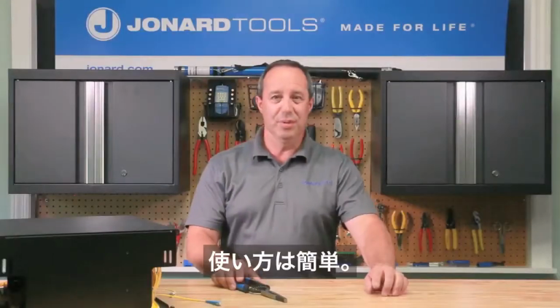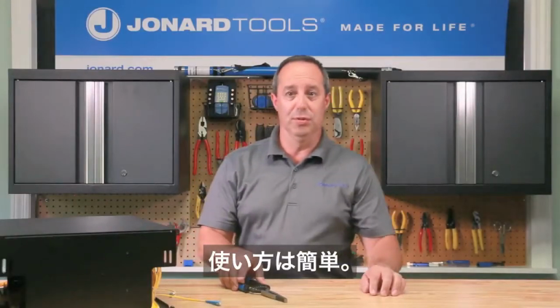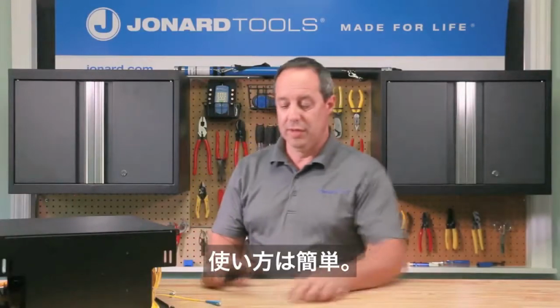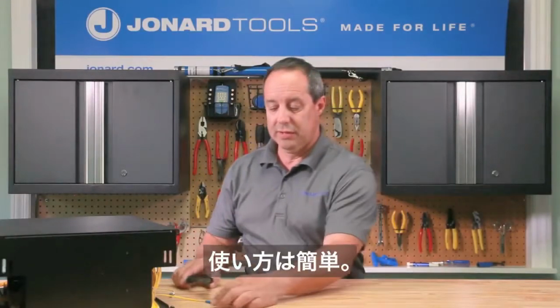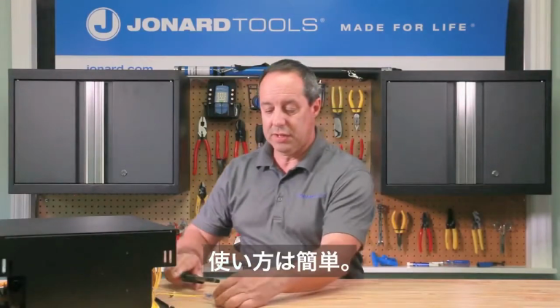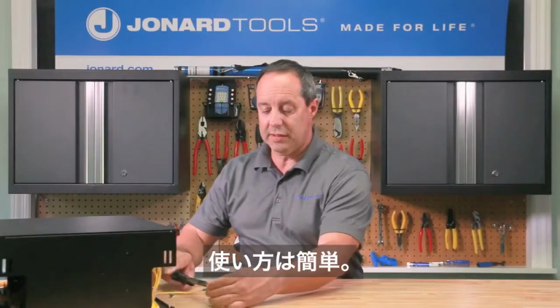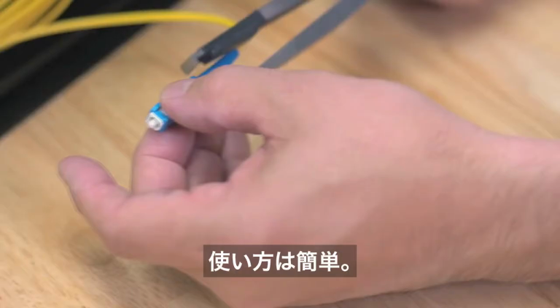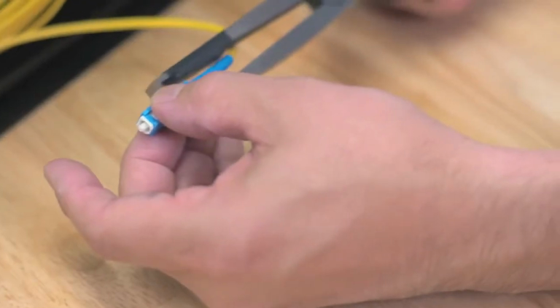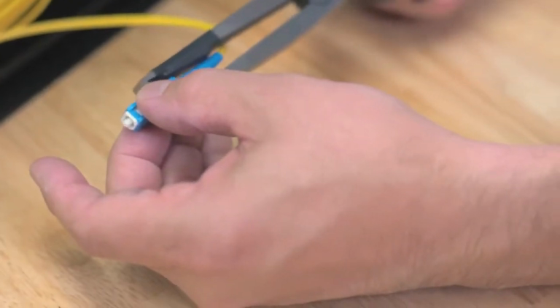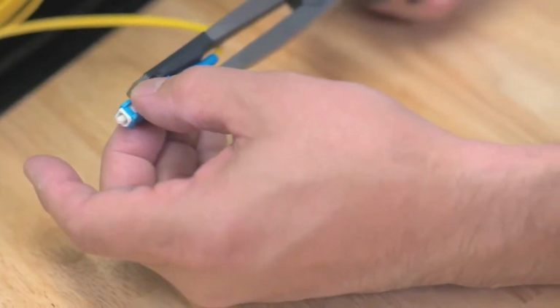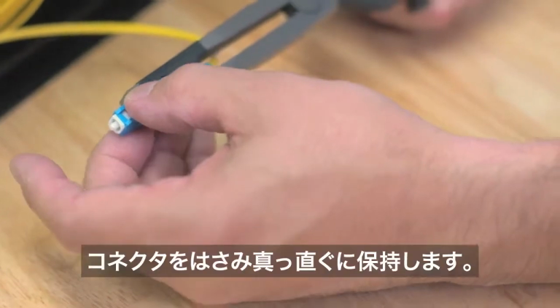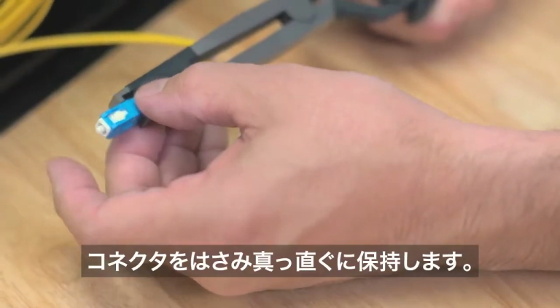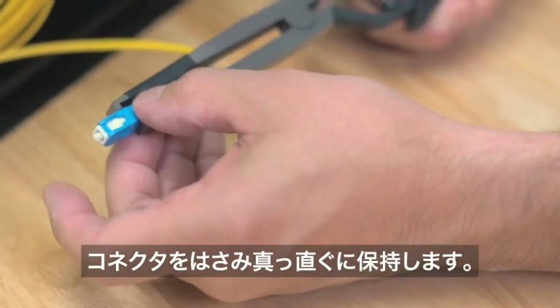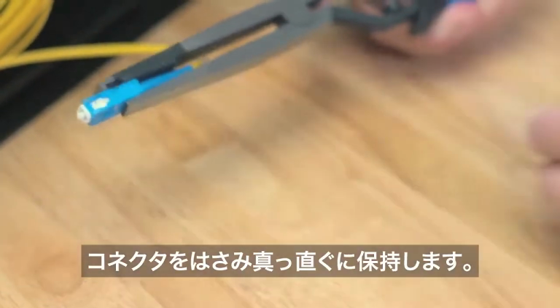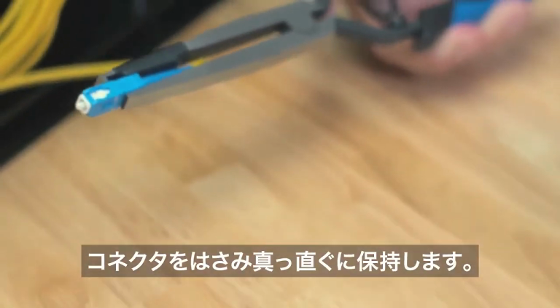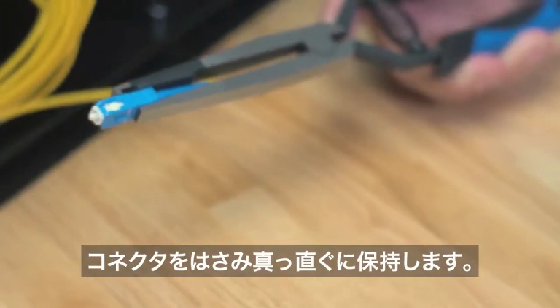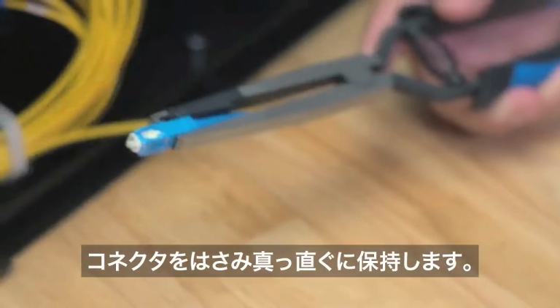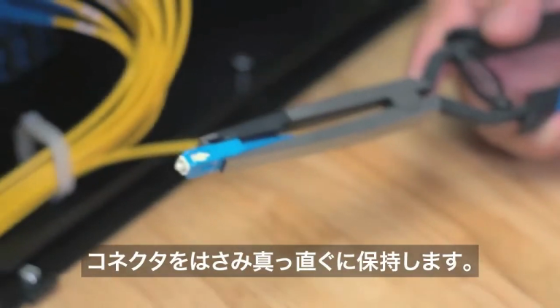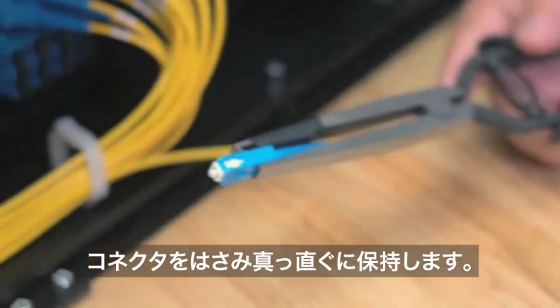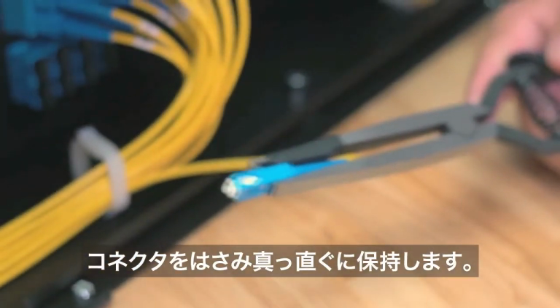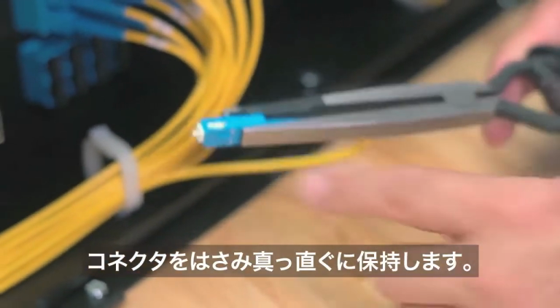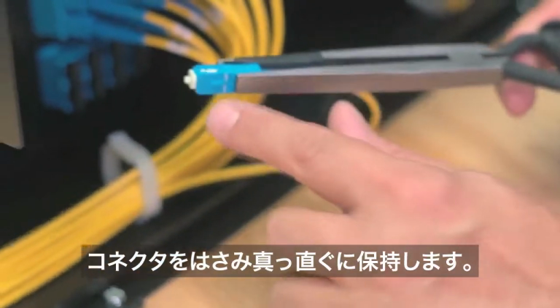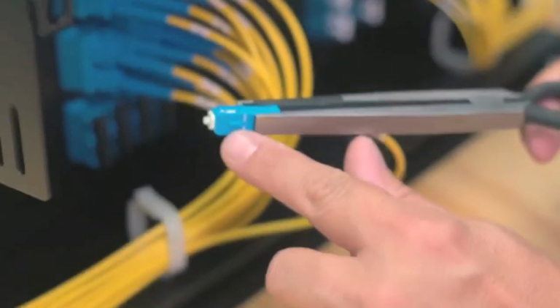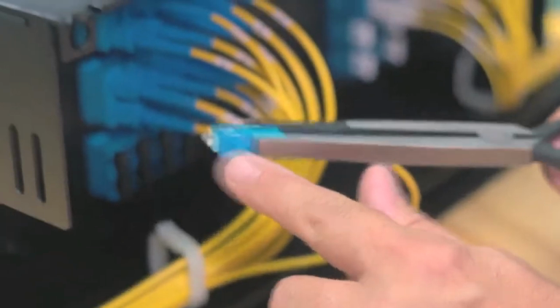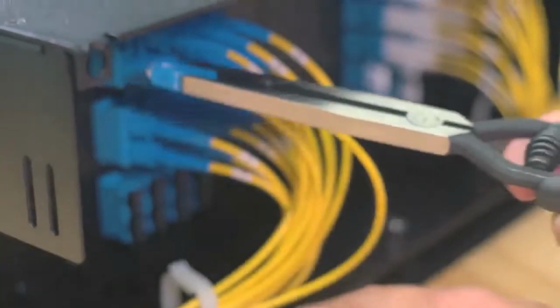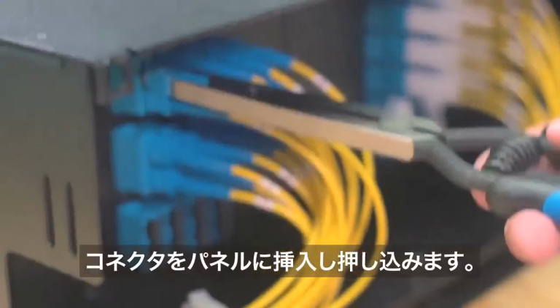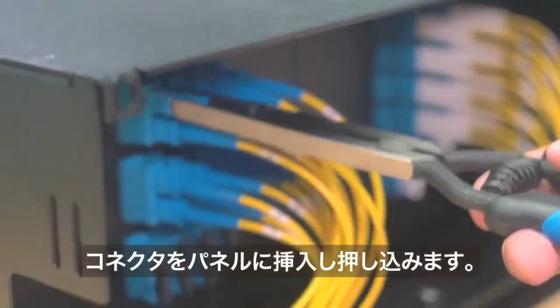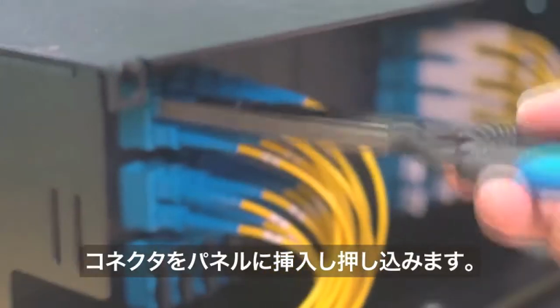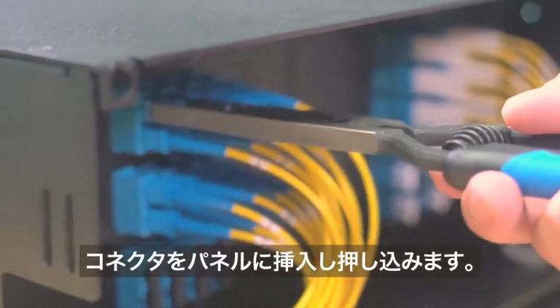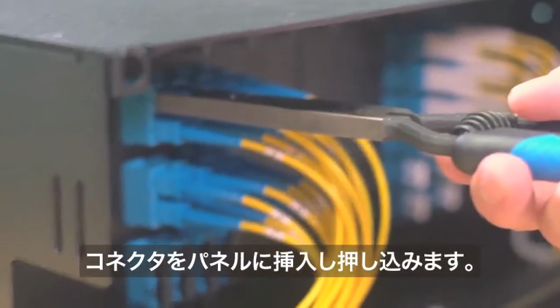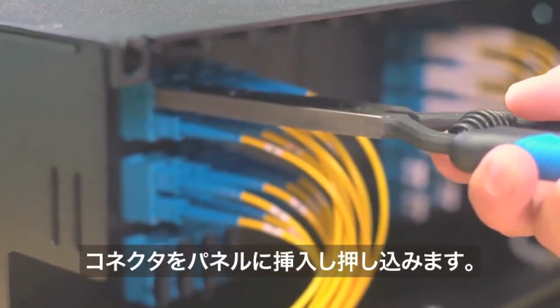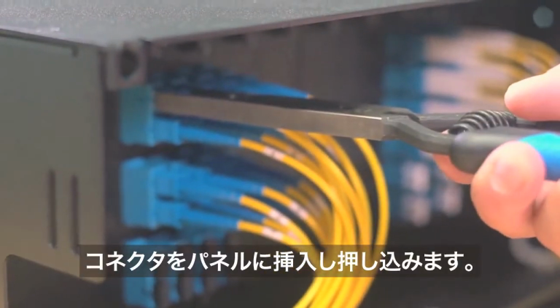Simple to use. Place the connector in the jaws of the tool, properly align the connector, insert the connector into the patch panel, and push.